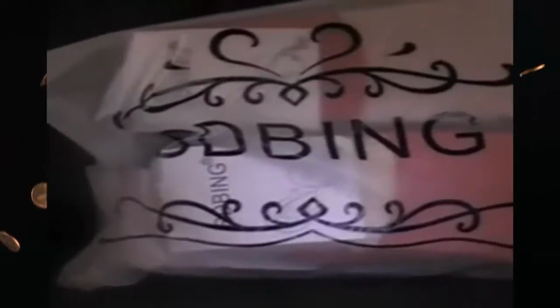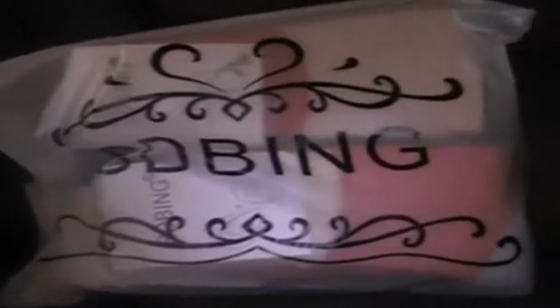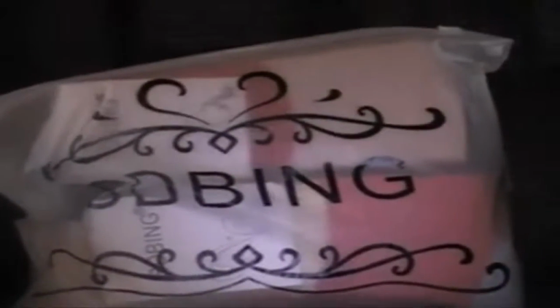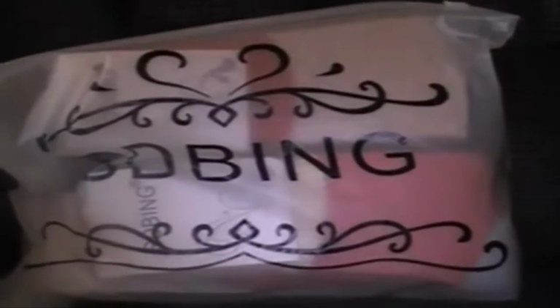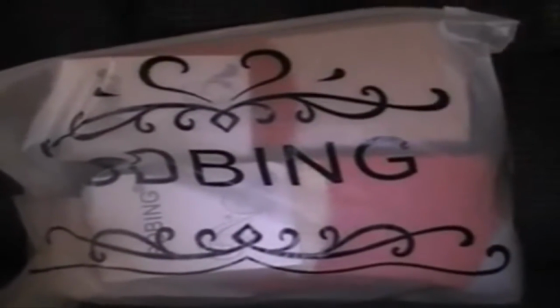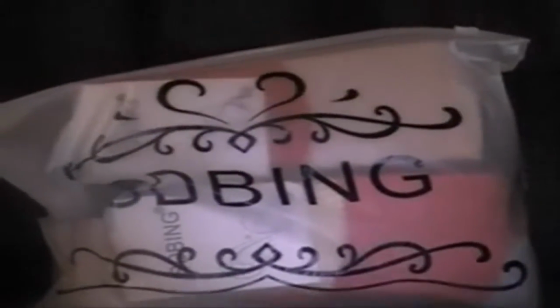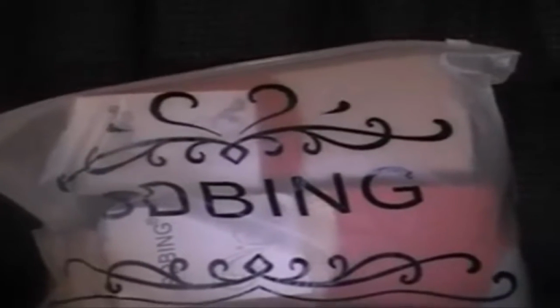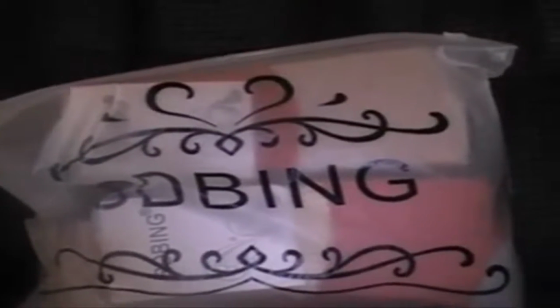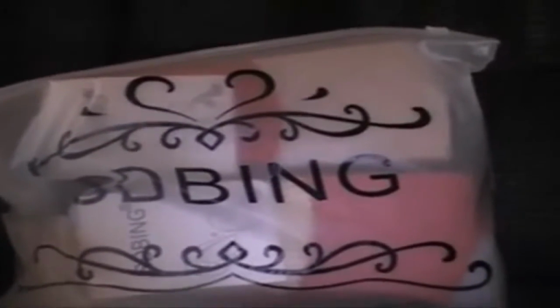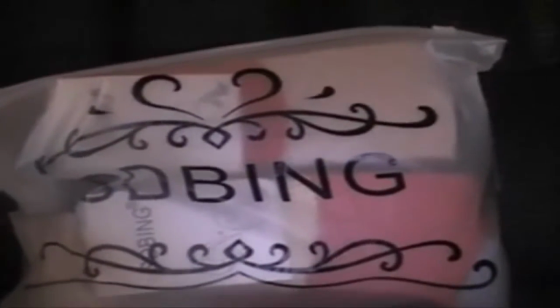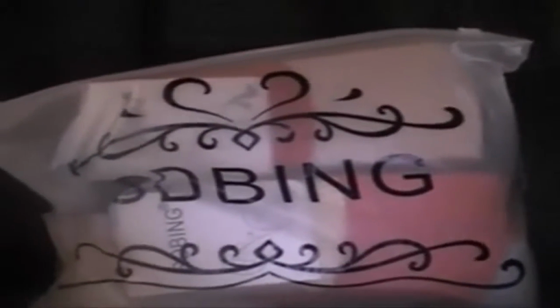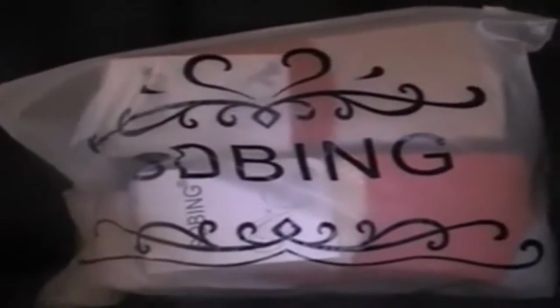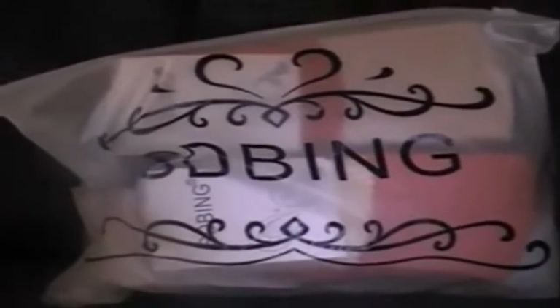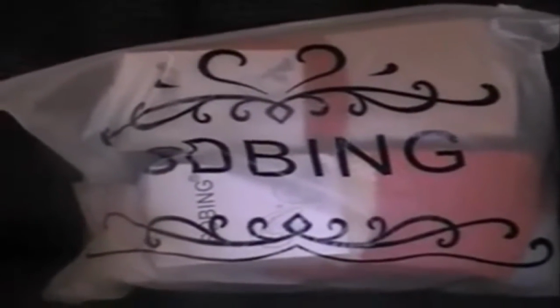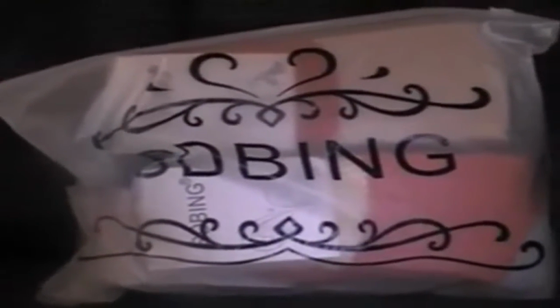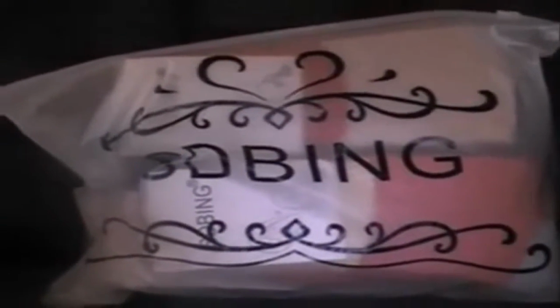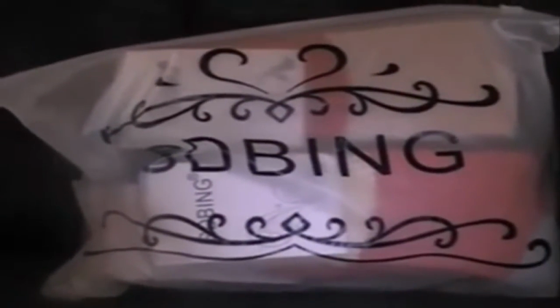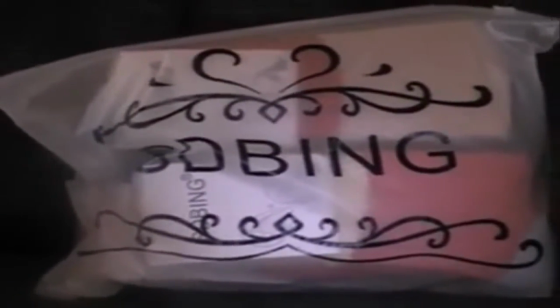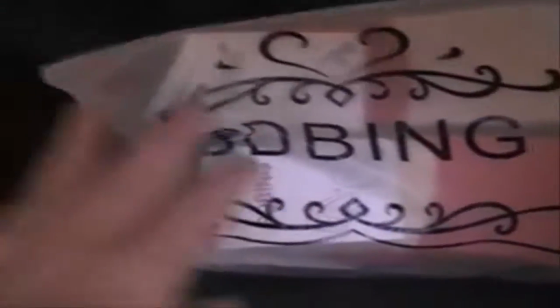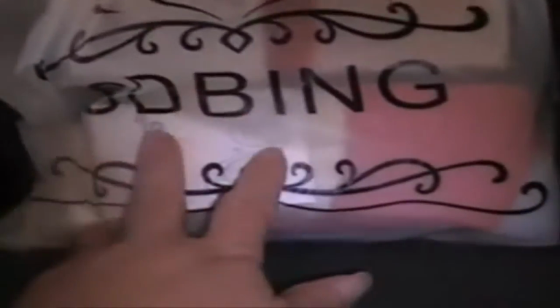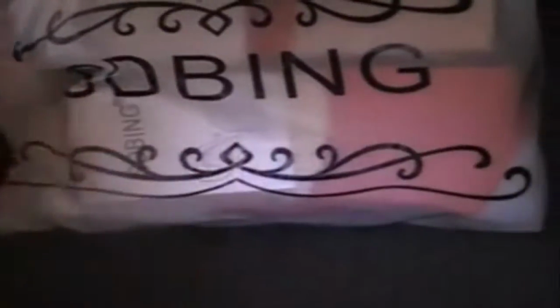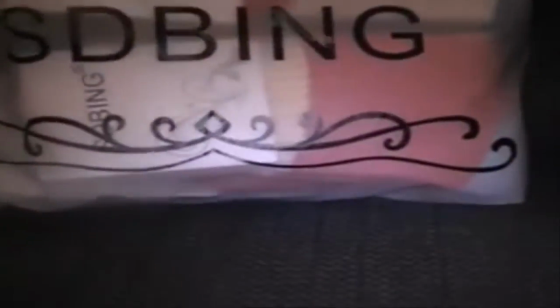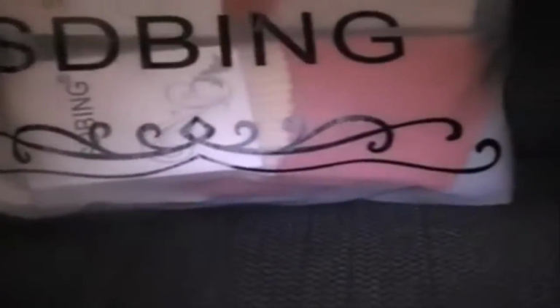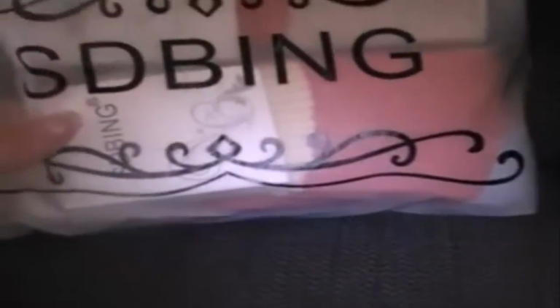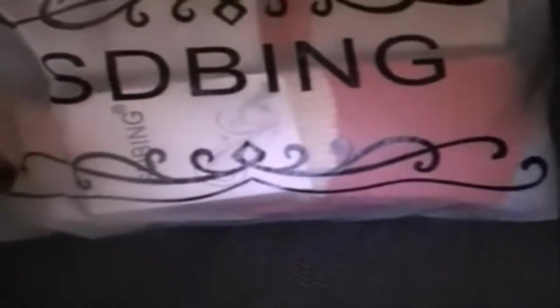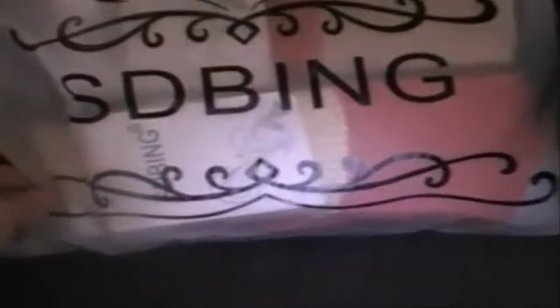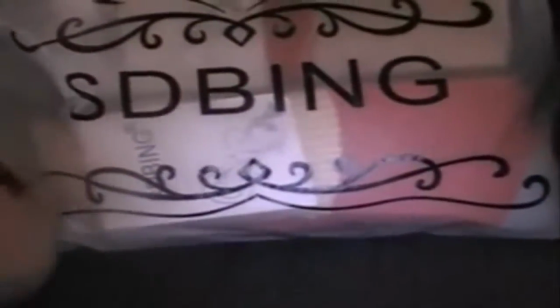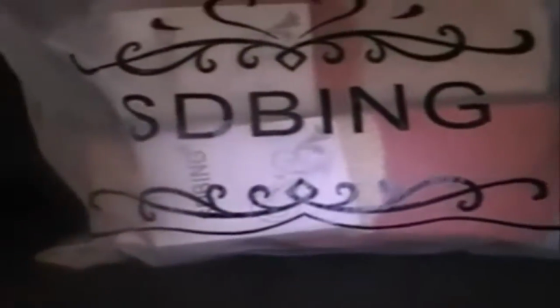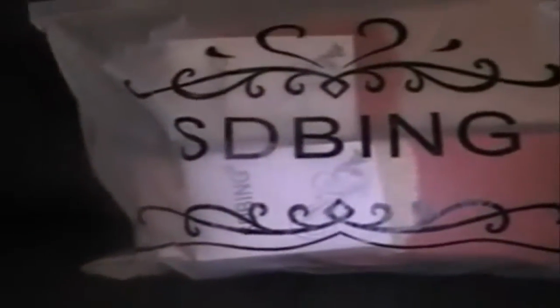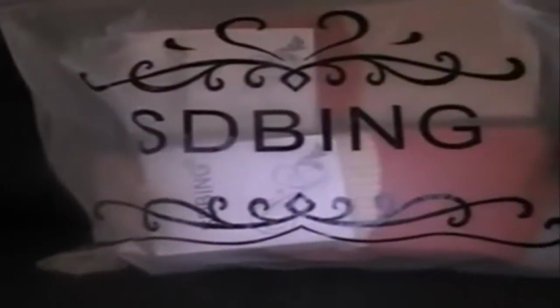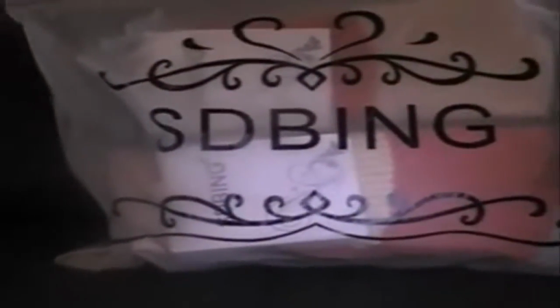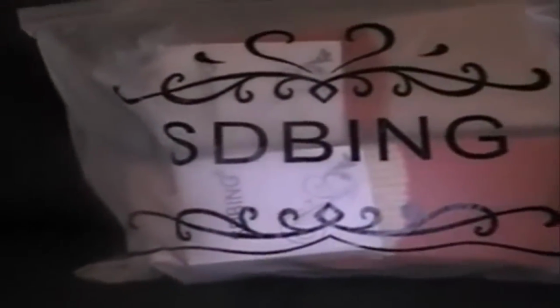Hi guys, it's Tia from I Found It On Amazon. I have some socks — they come in a really nice little bag for wrapping. Let me pull them out so you can see them.